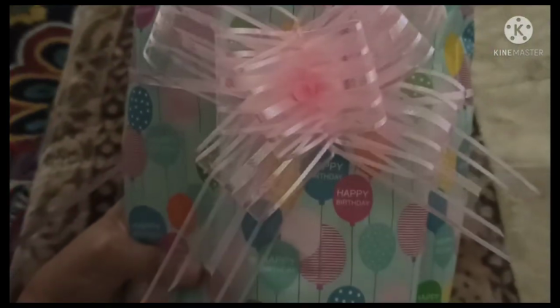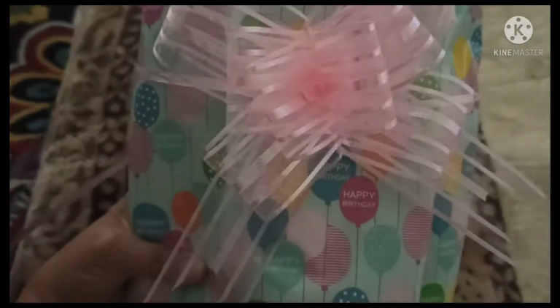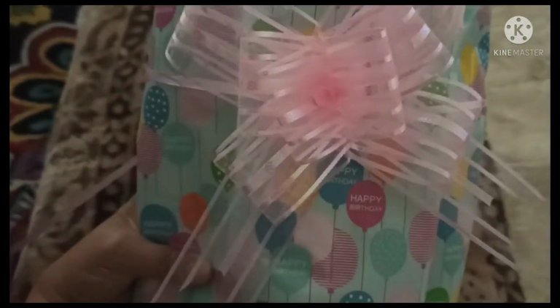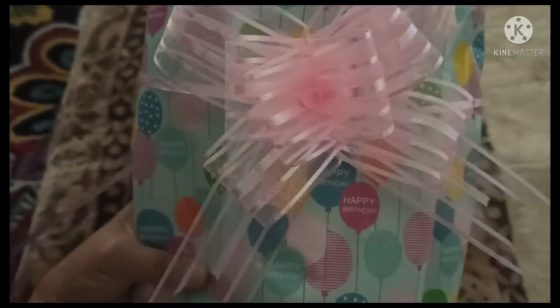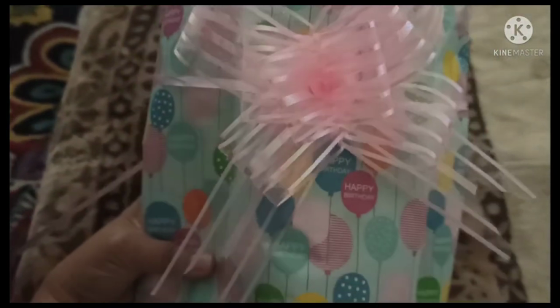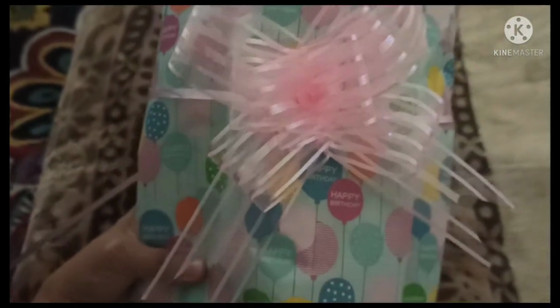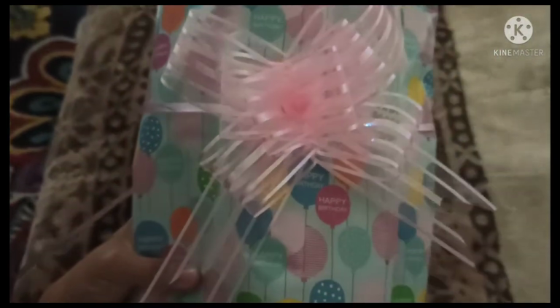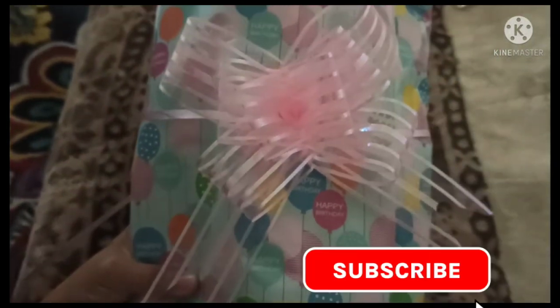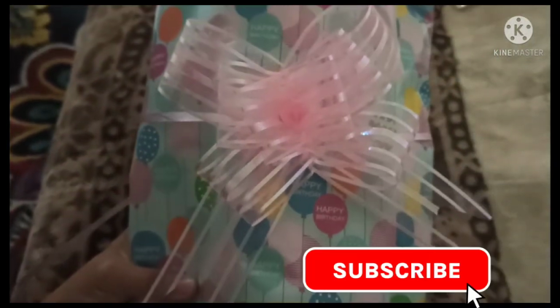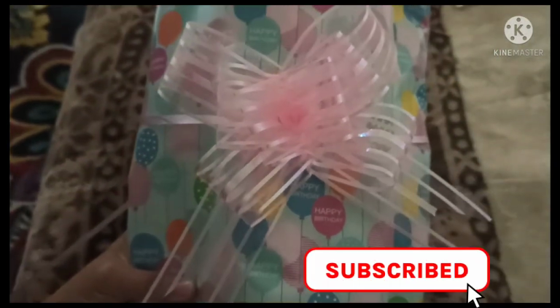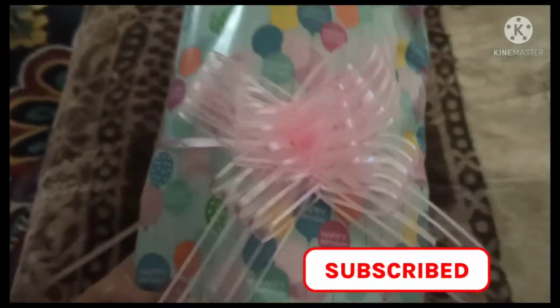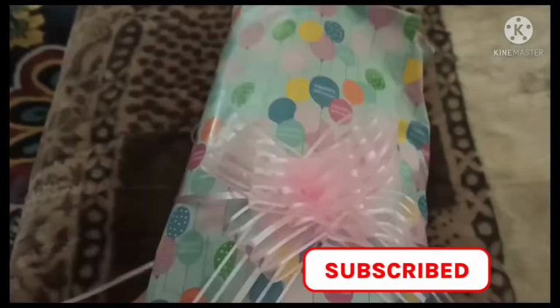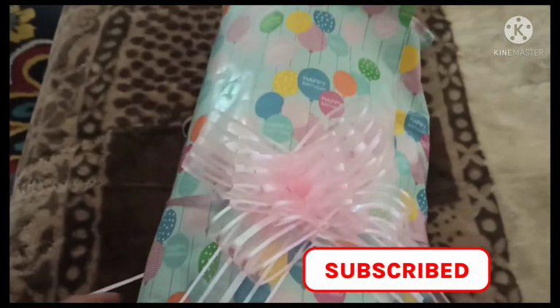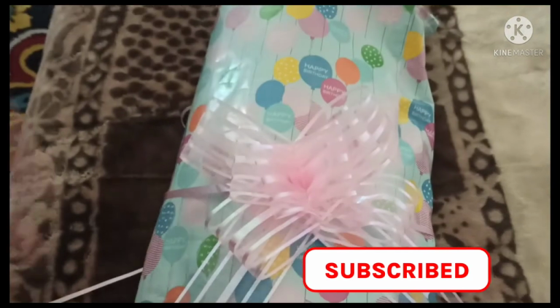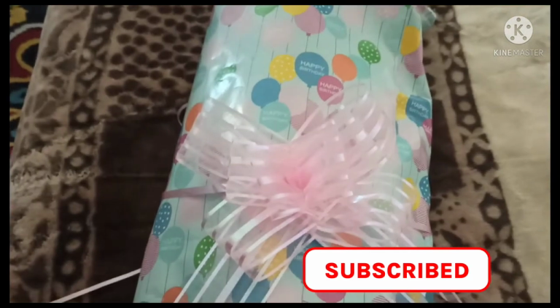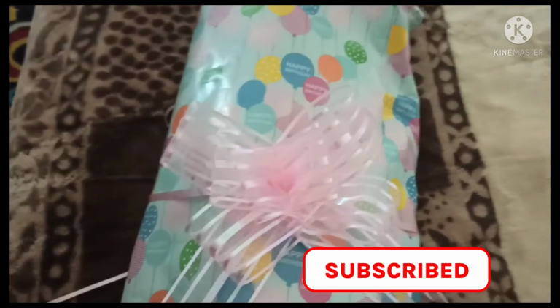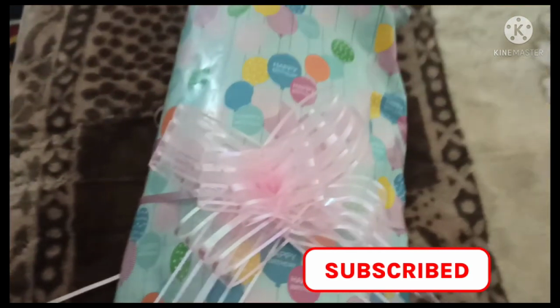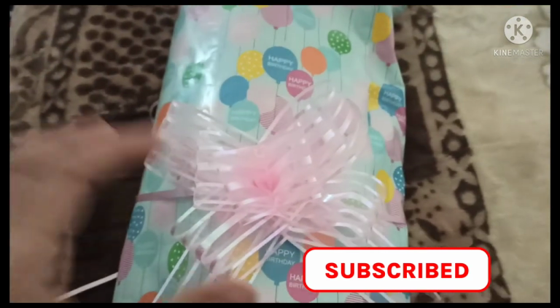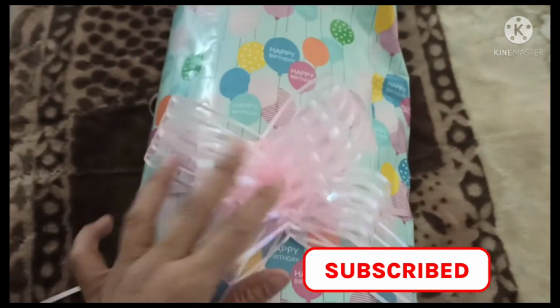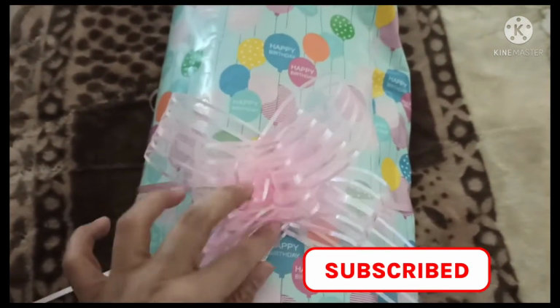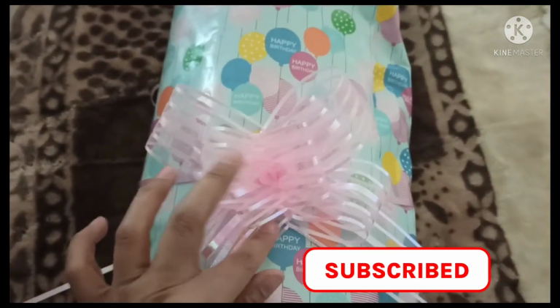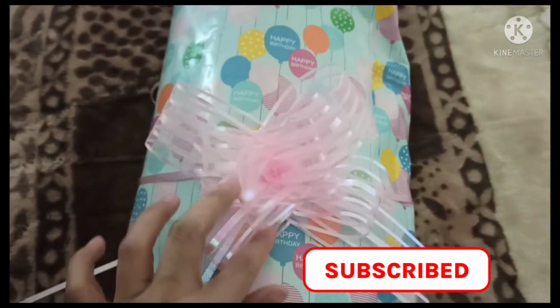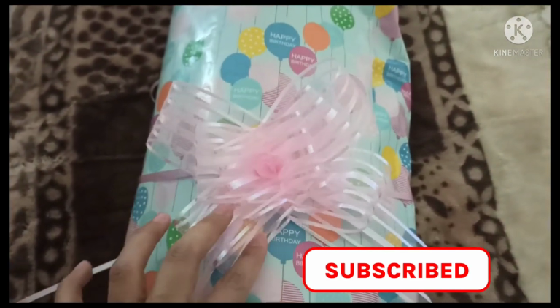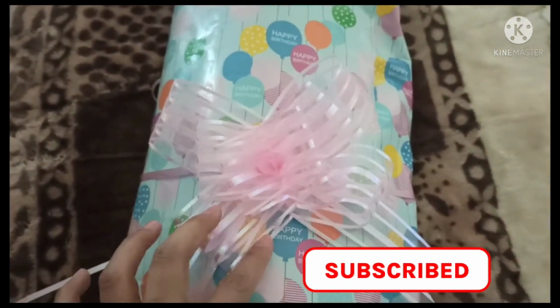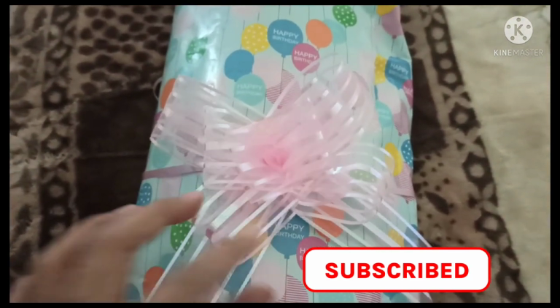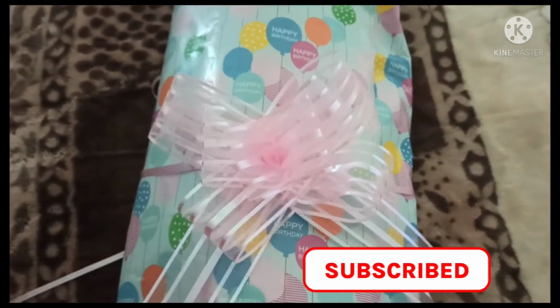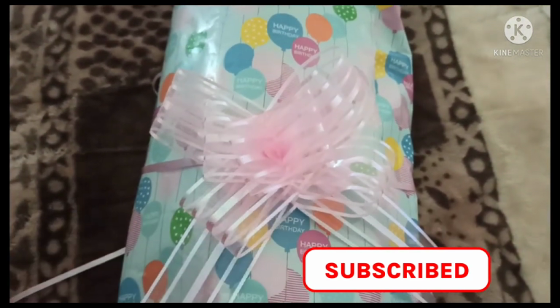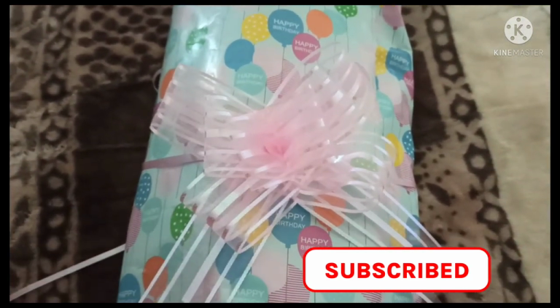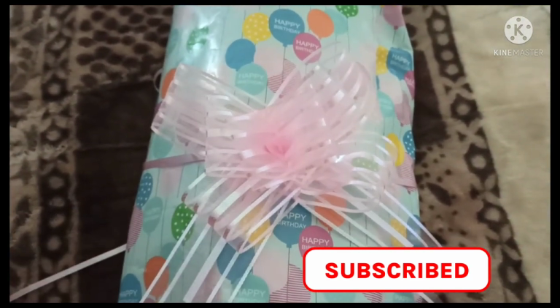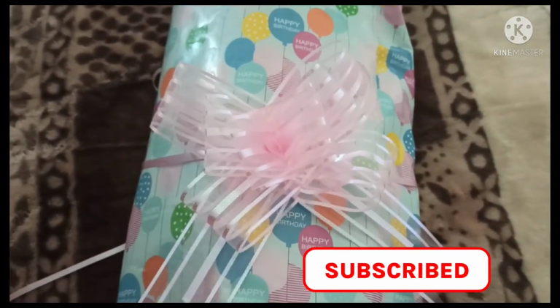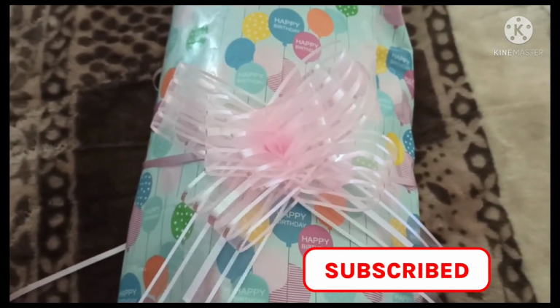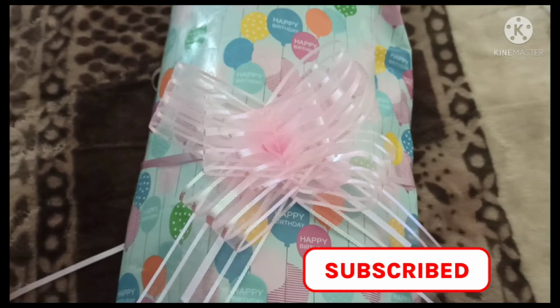You have the nice ribbon. Thank you guys for watching — see you on my next video, bye bye!